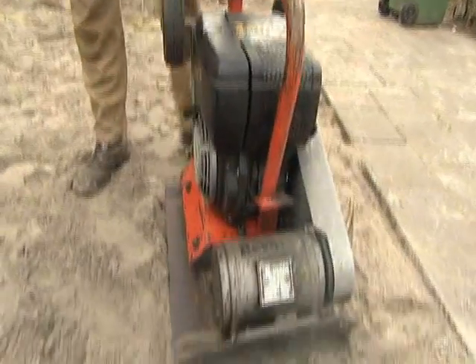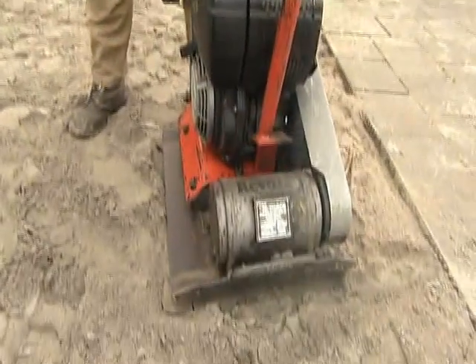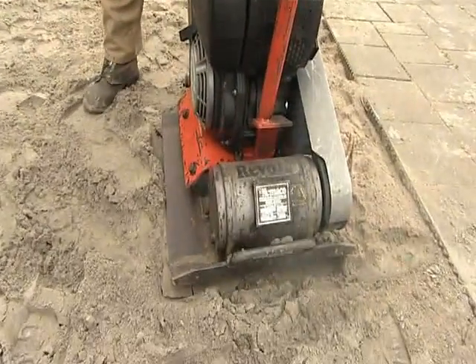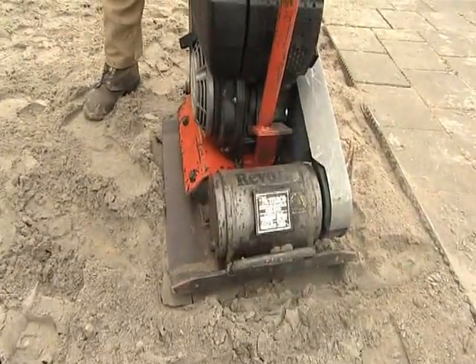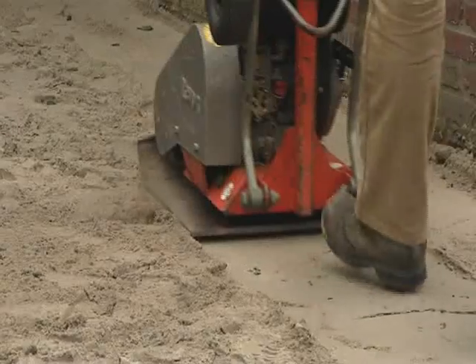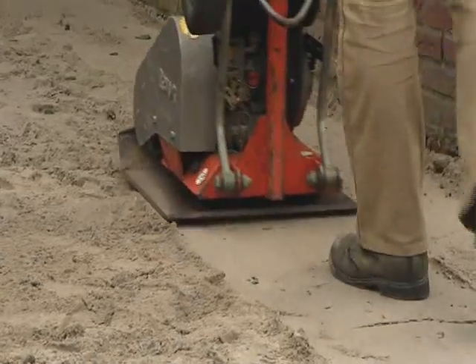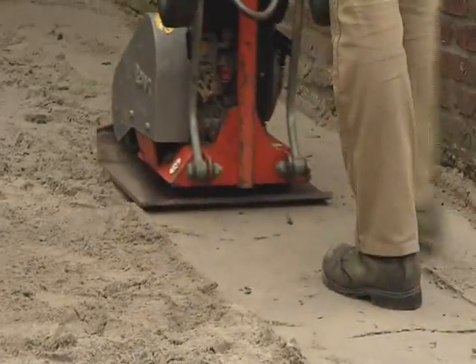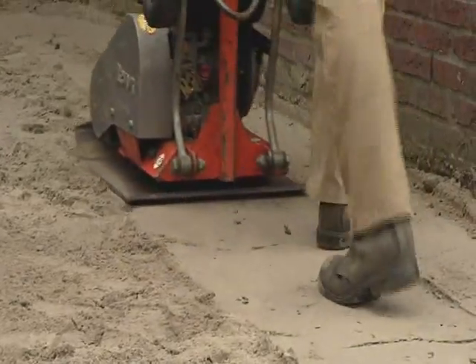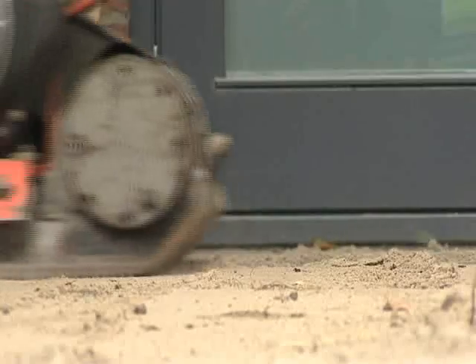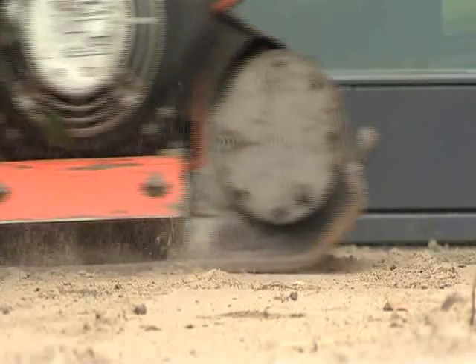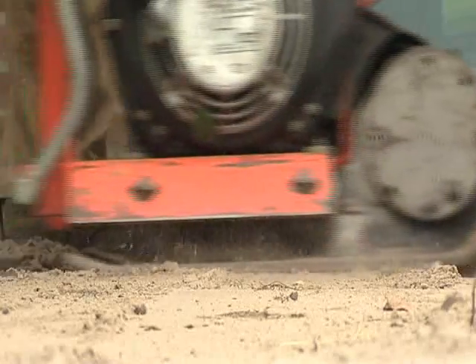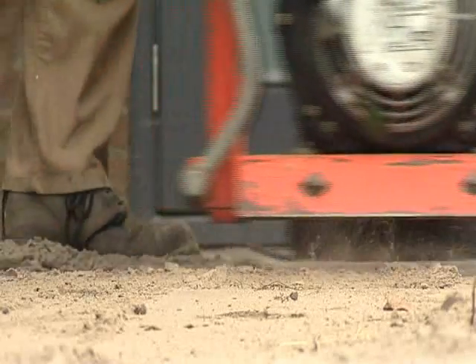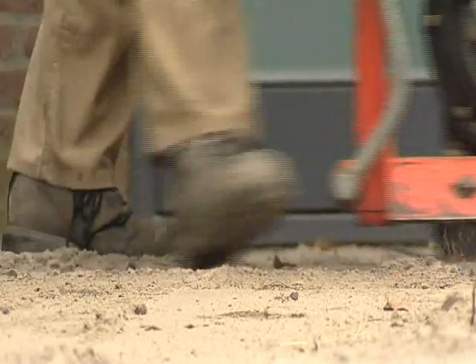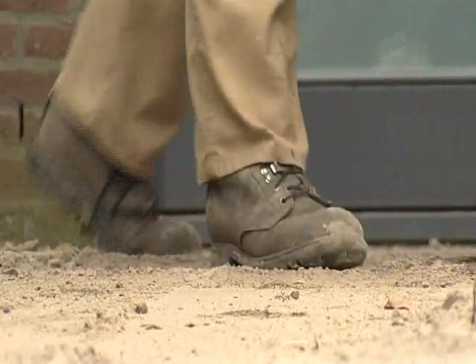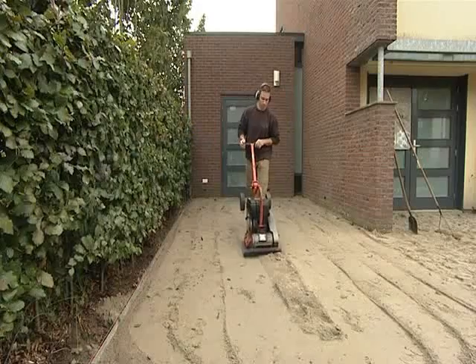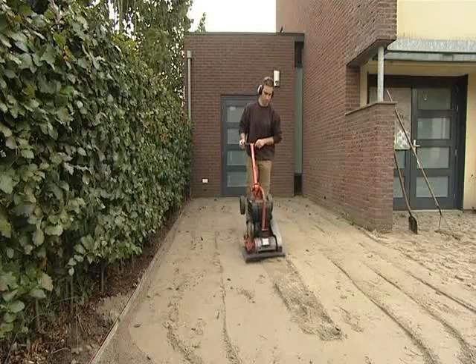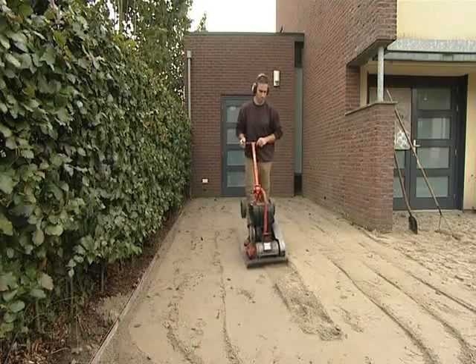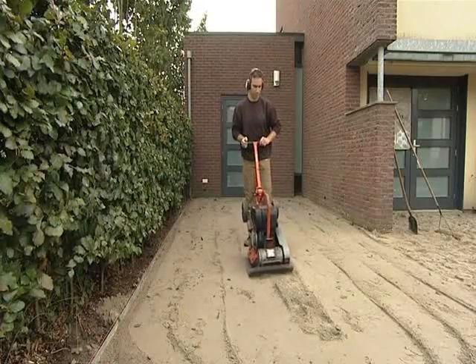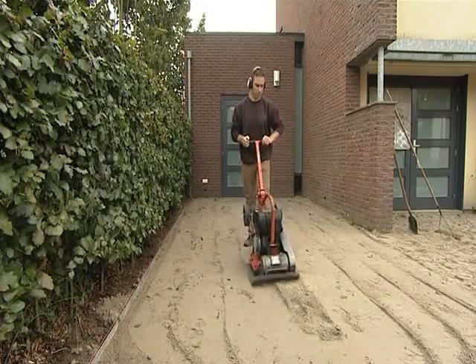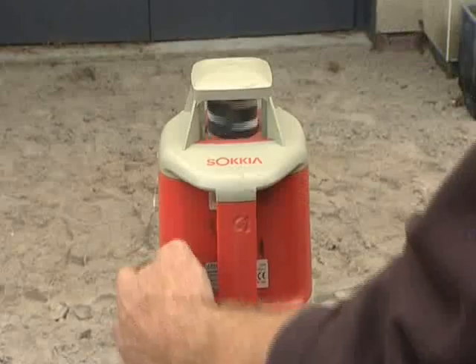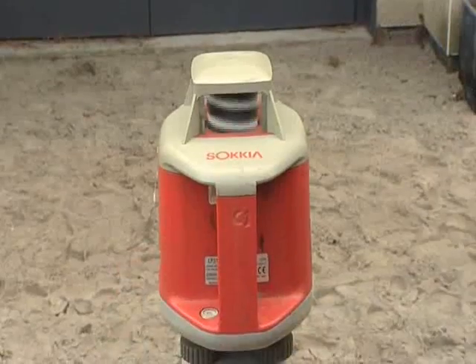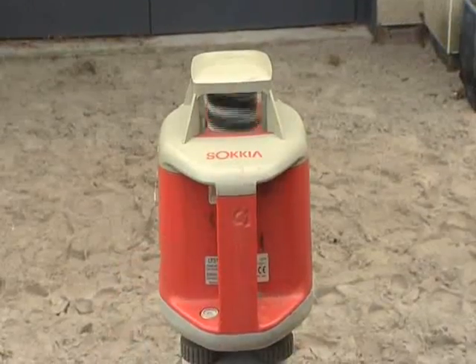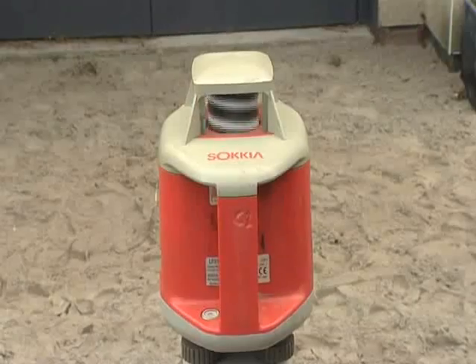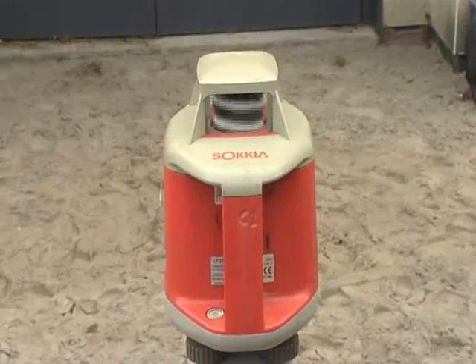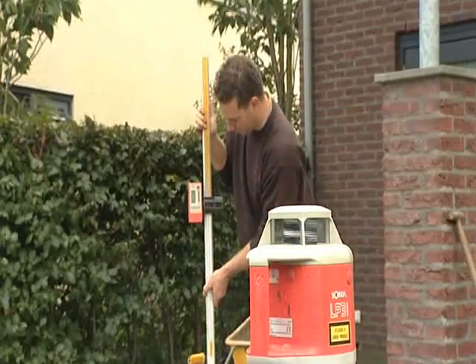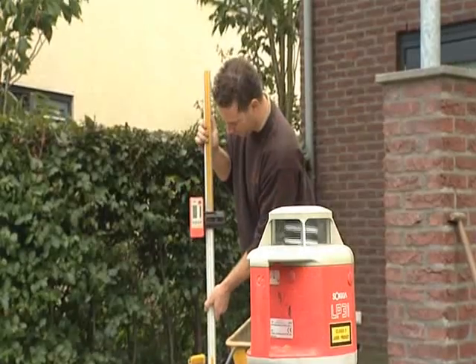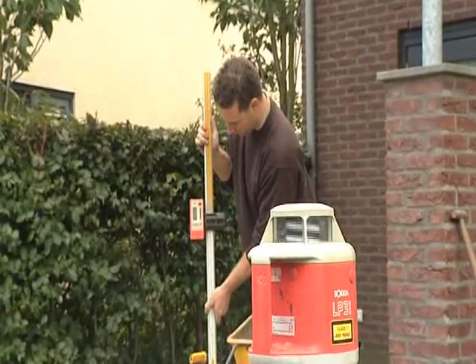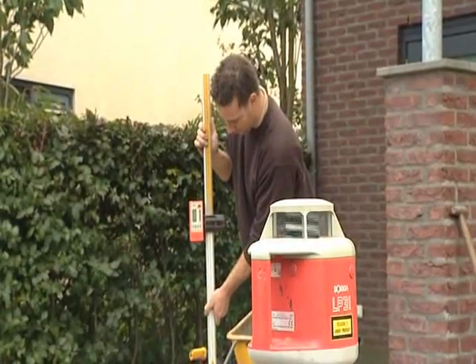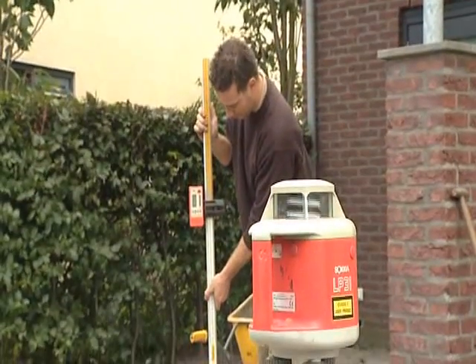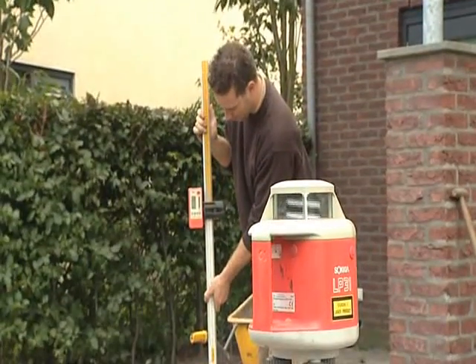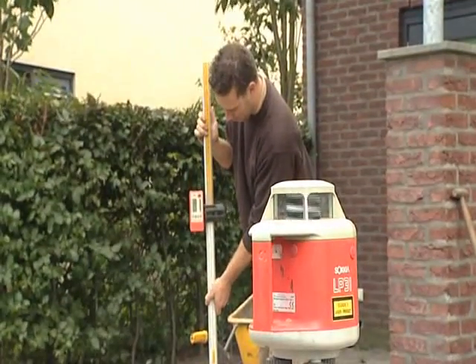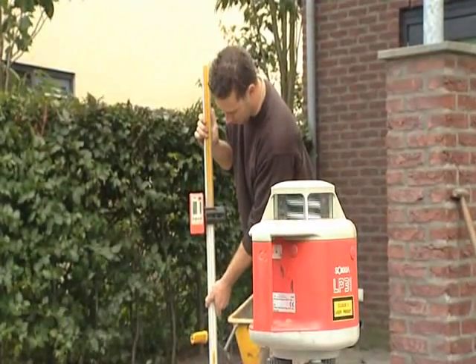To ensure the perfect result, the substrate base must be properly prepared for the anticipated load it will bear. After compacting and leveling, the sheets can now be laid.